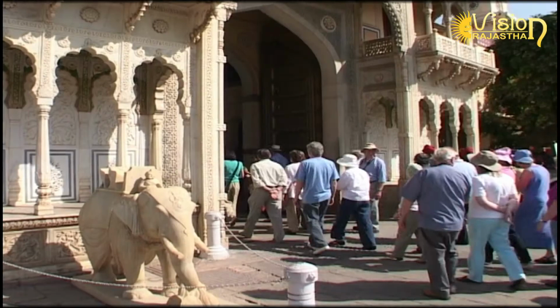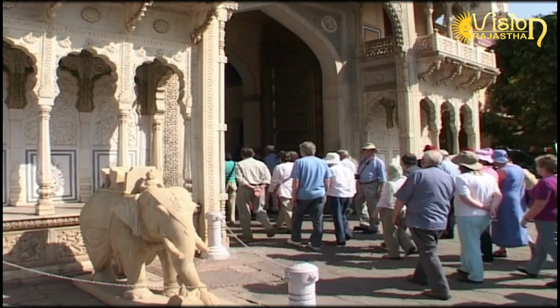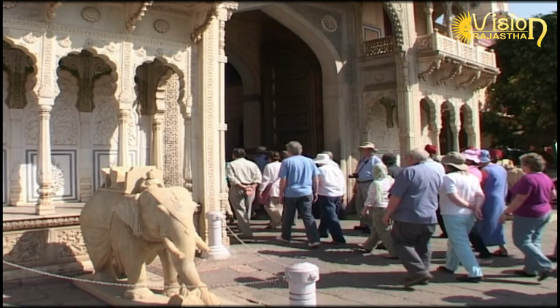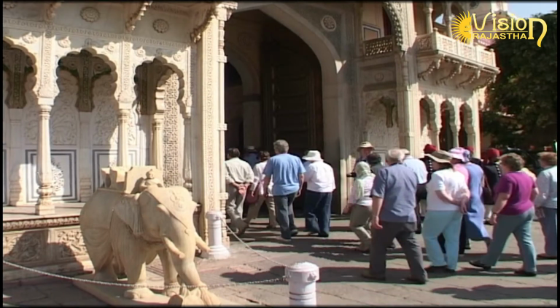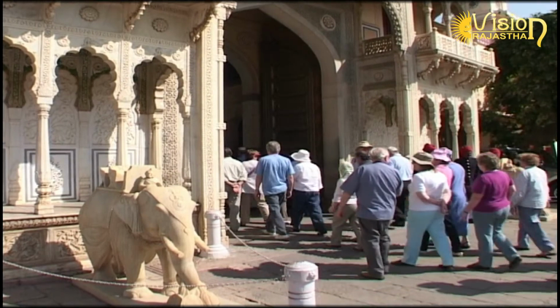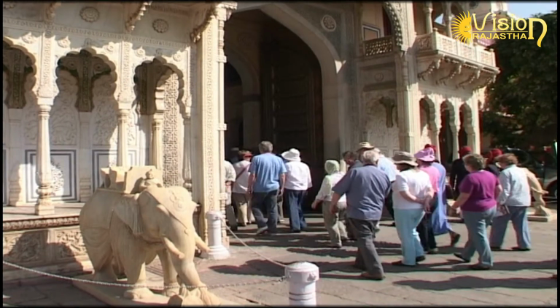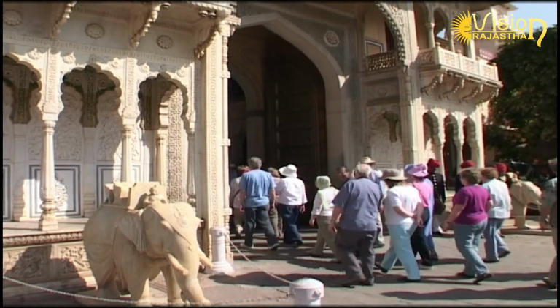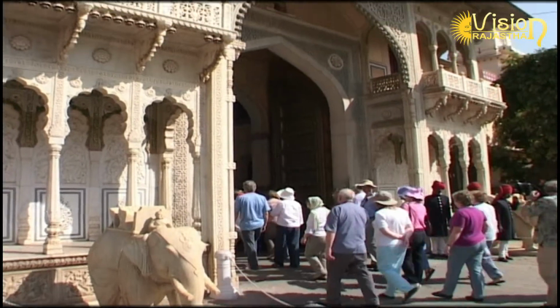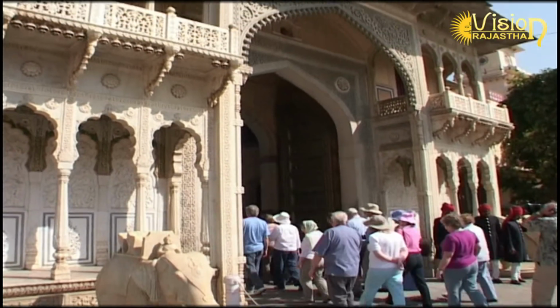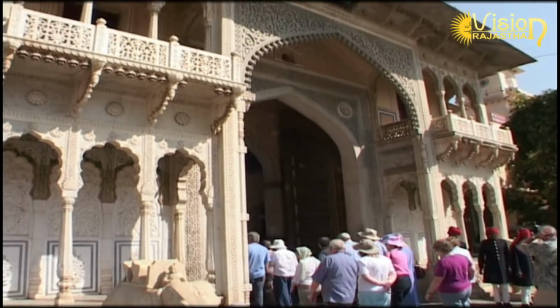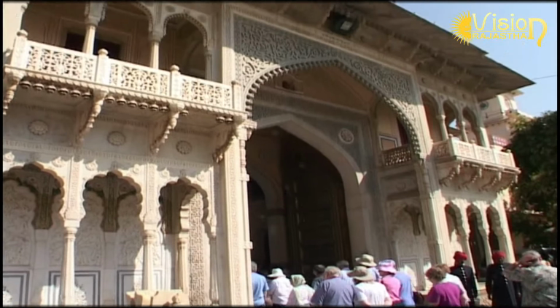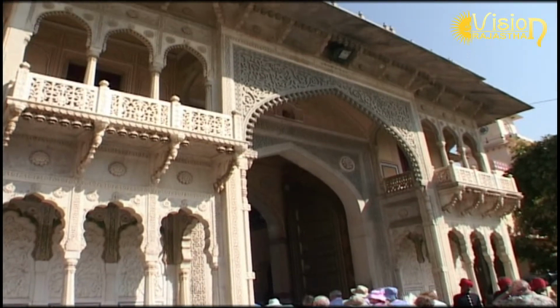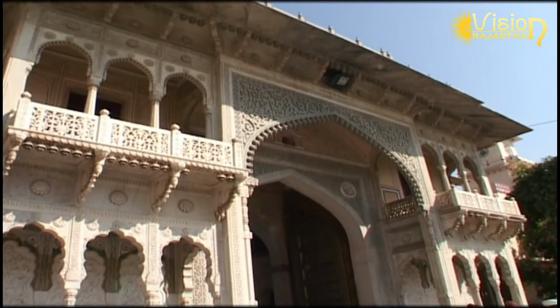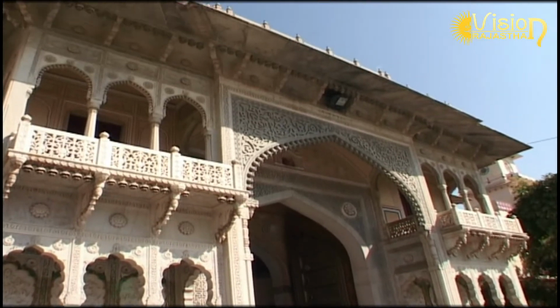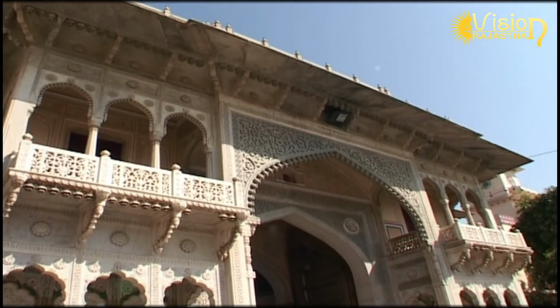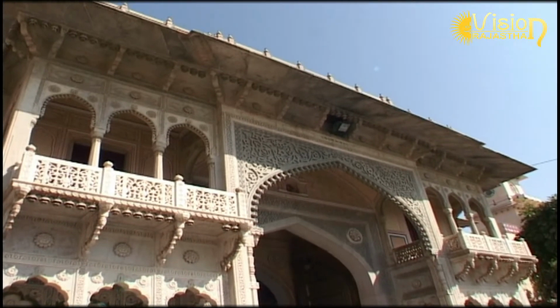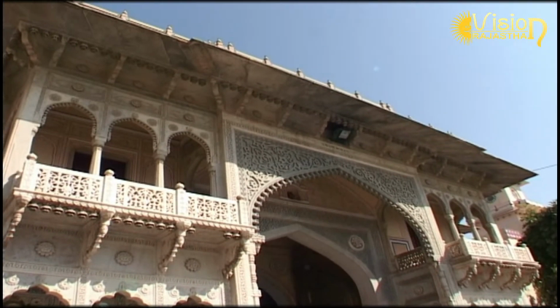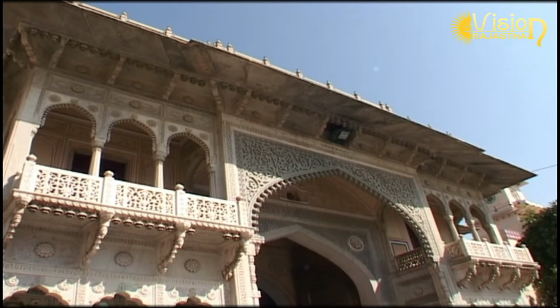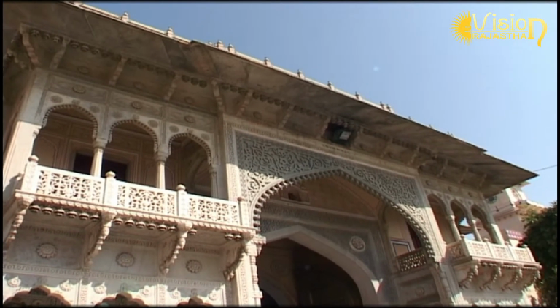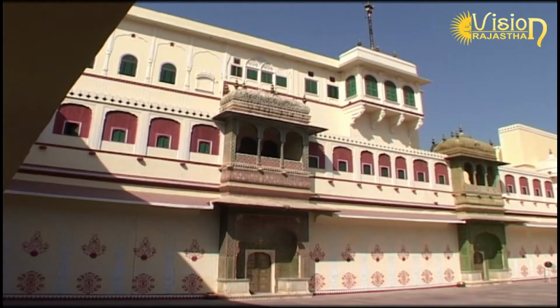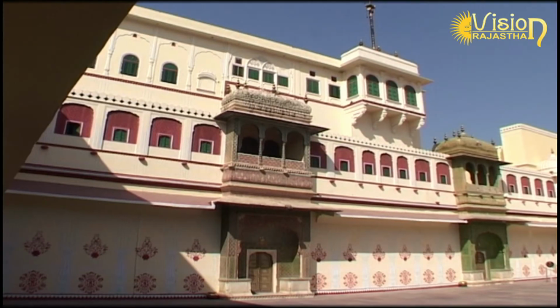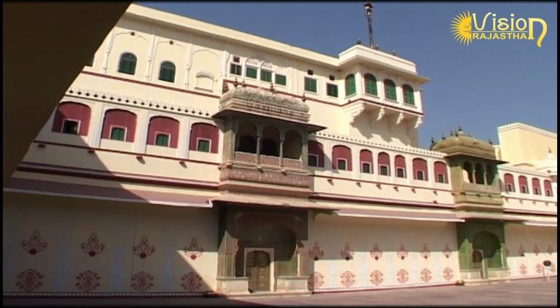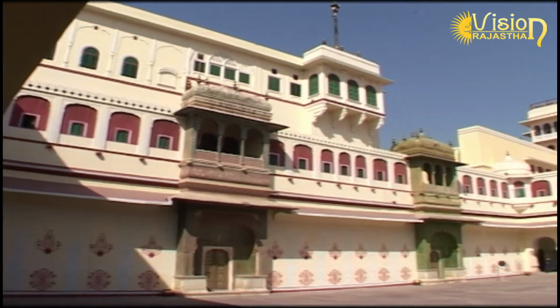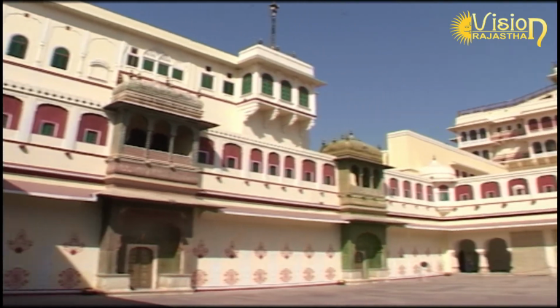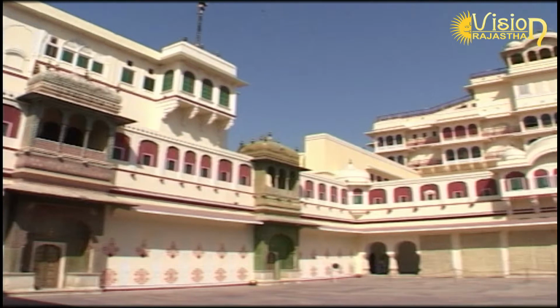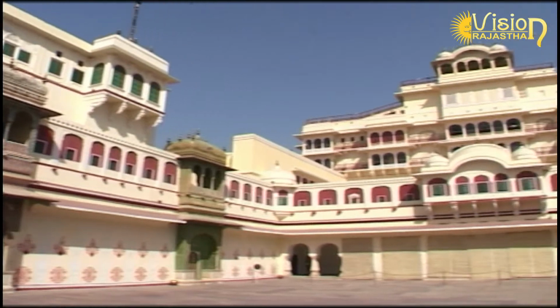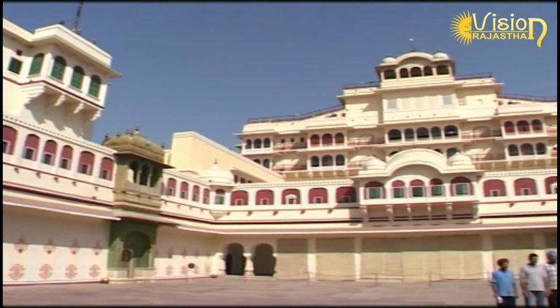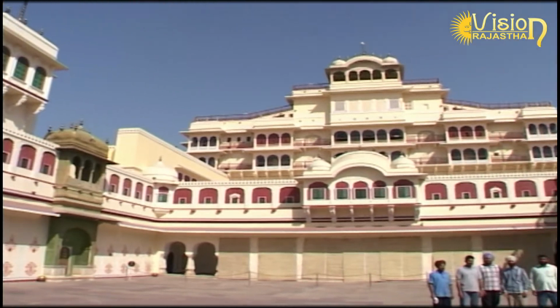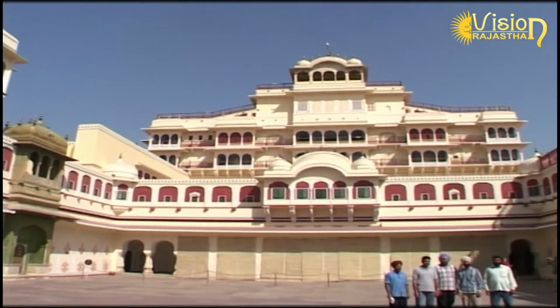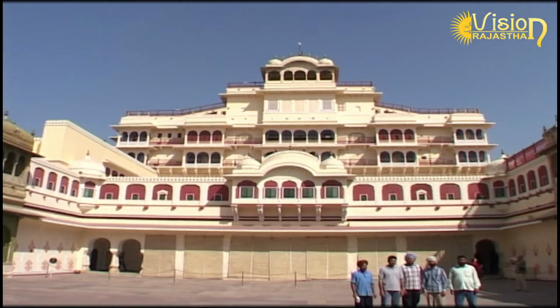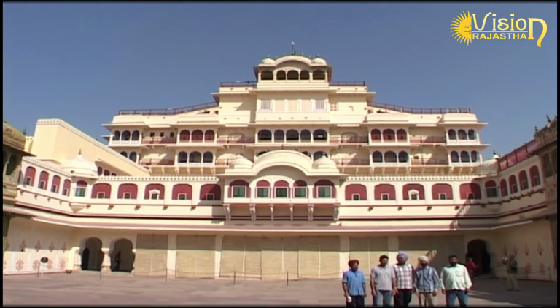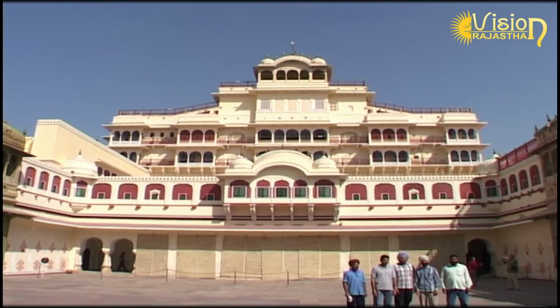Today, a part of the complex is open to the public as the Maharaja Sawai Man Singh II Museum. But the beautiful Chandra Mahal remains the residence of the erstwhile Maharaja.